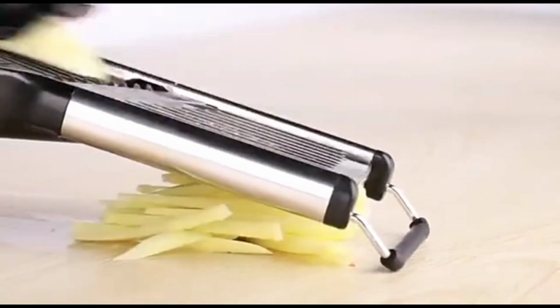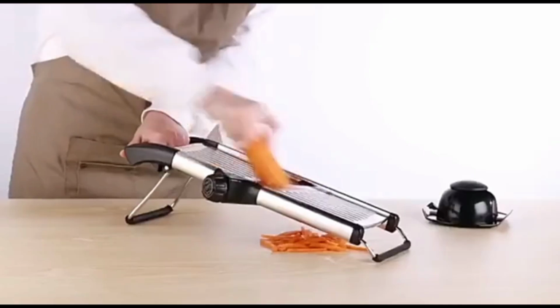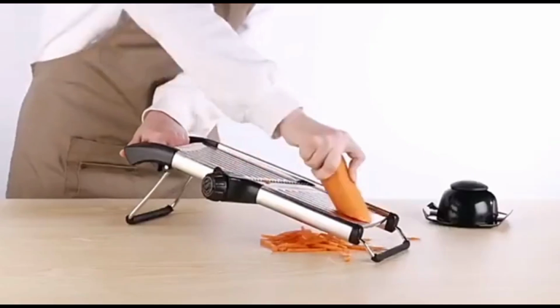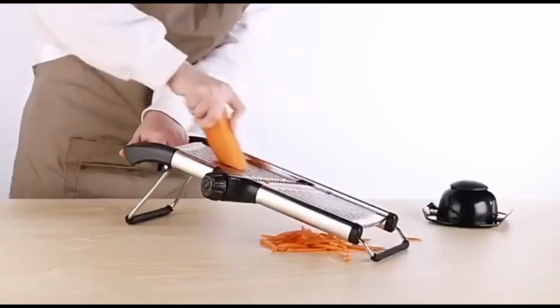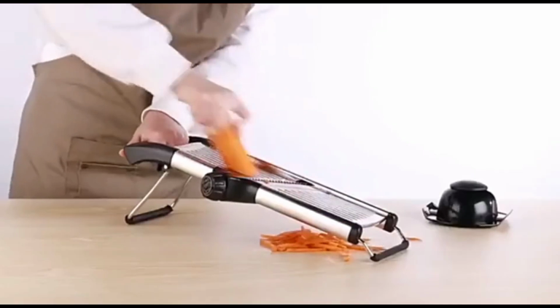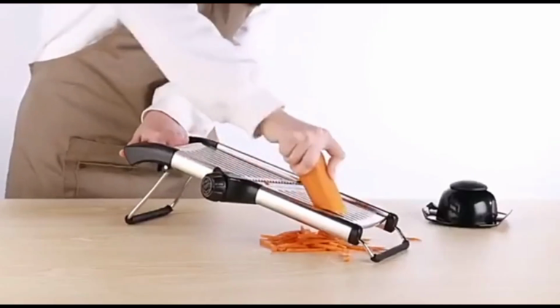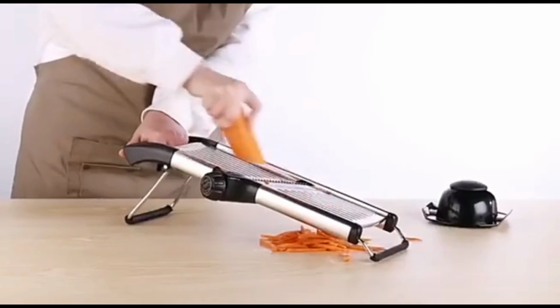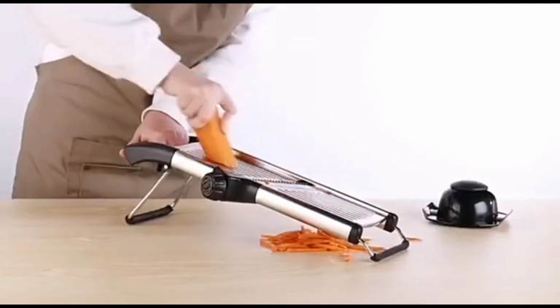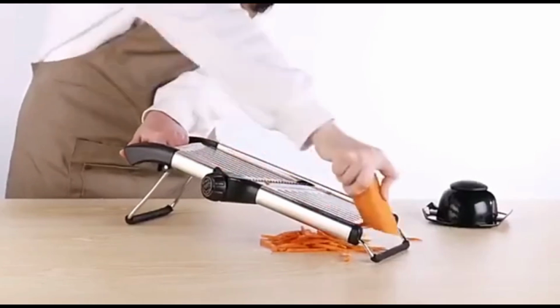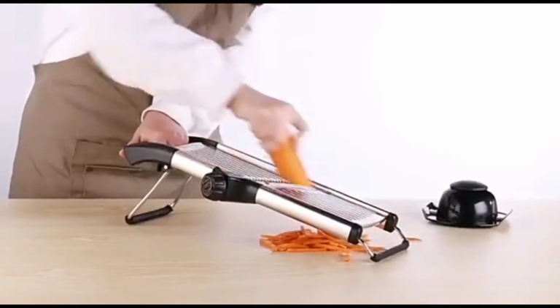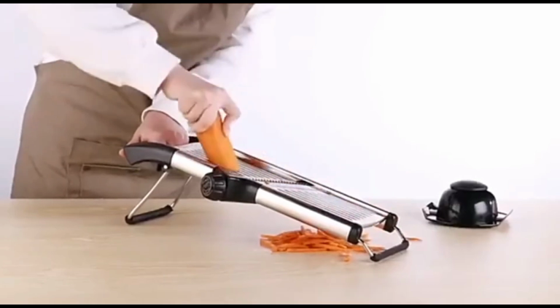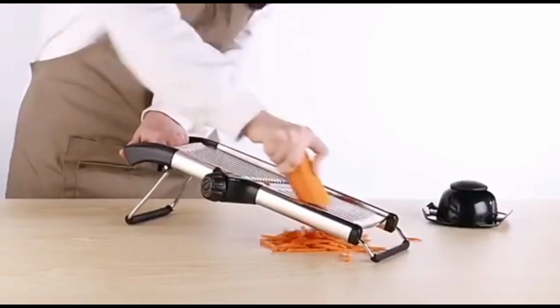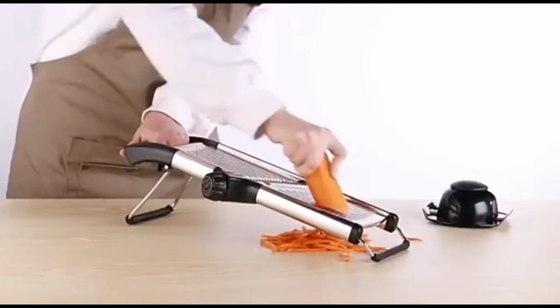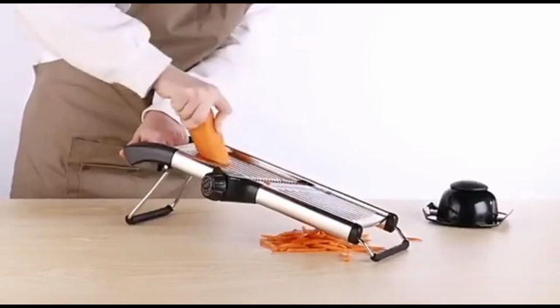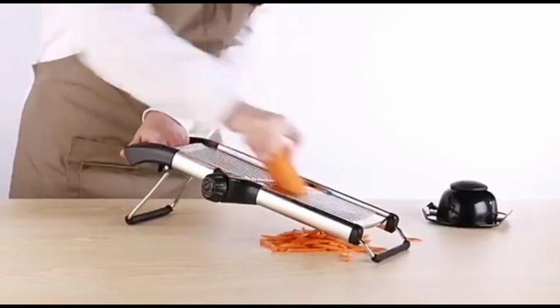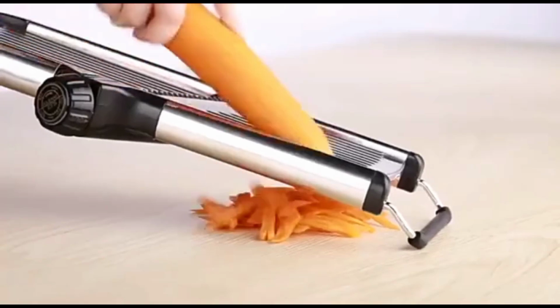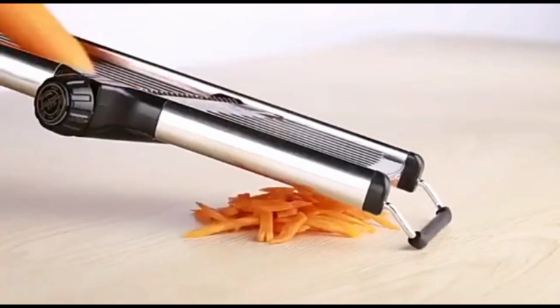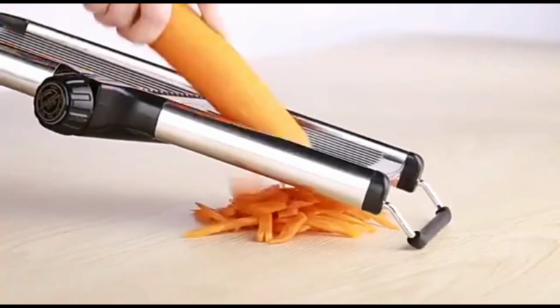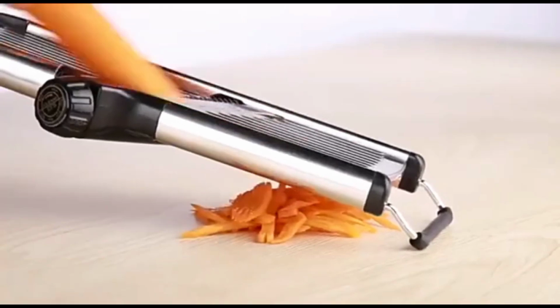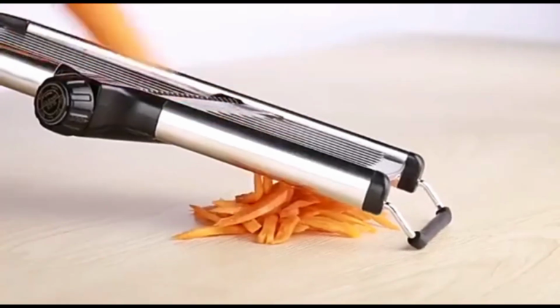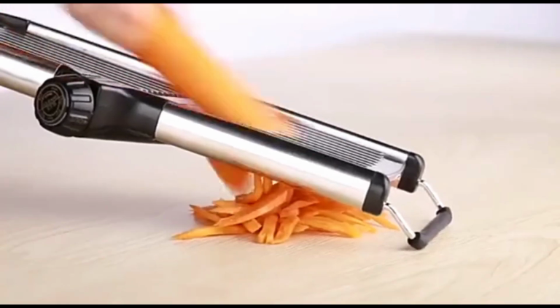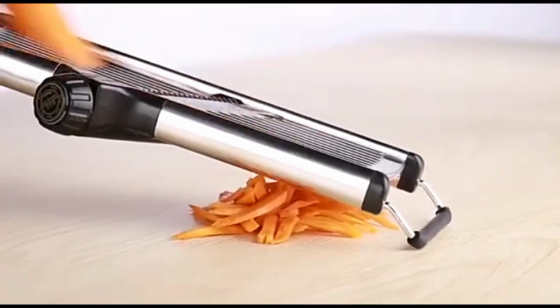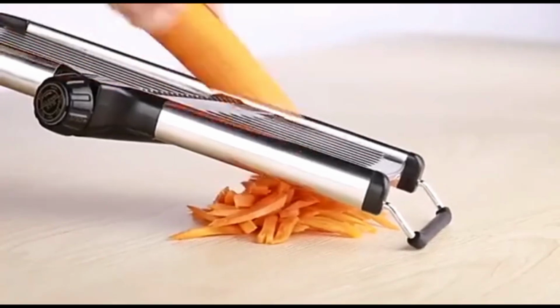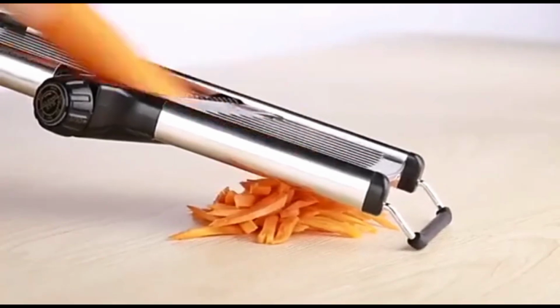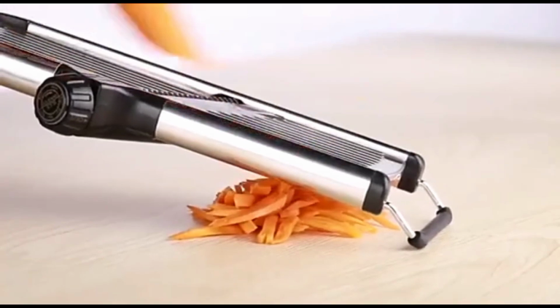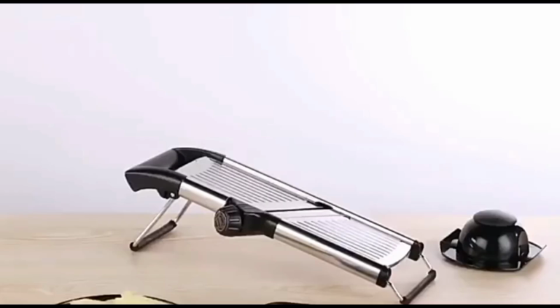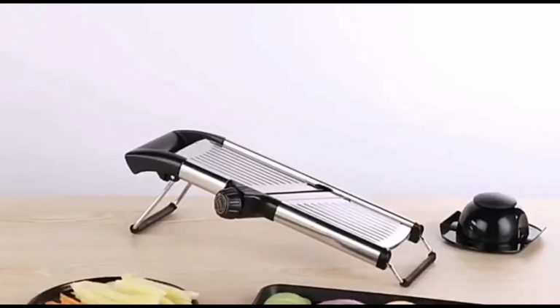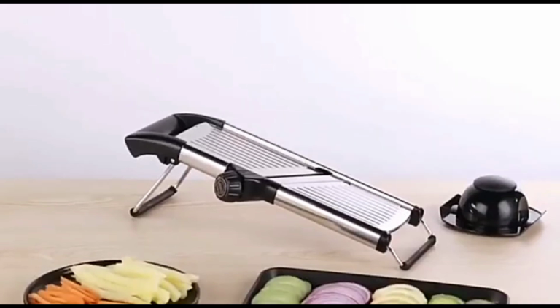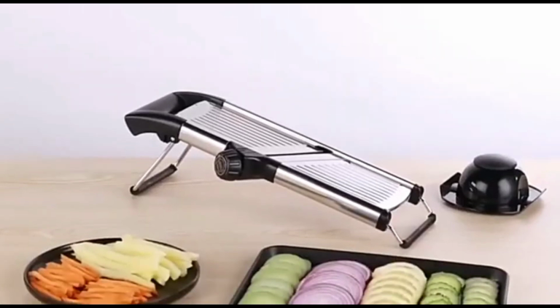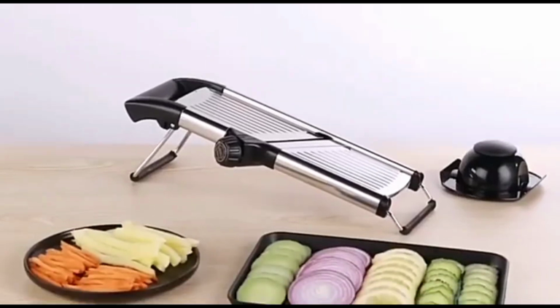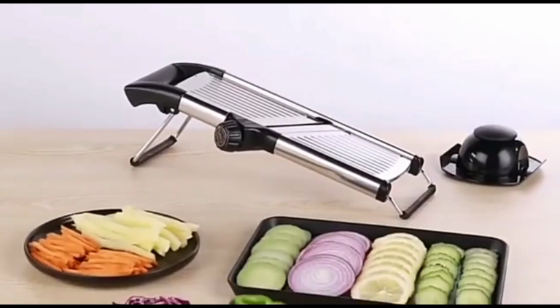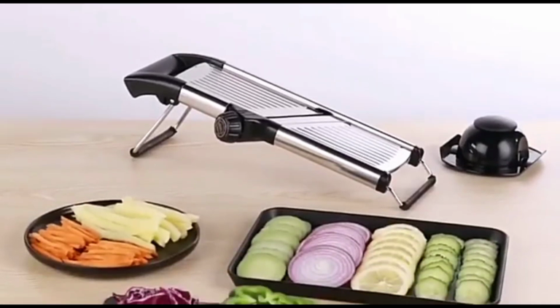The slicer is super easy to operate and gives you perfect results every time. It's also really safe to use — the hand guard keeps your fingers protected, so you don't have to worry about cuts while slicing.